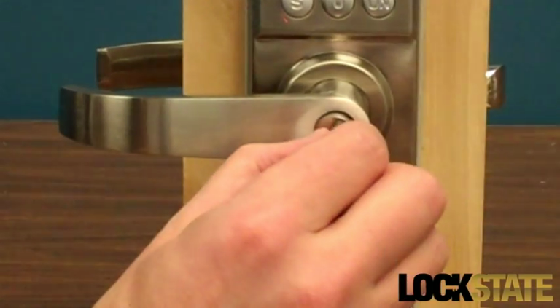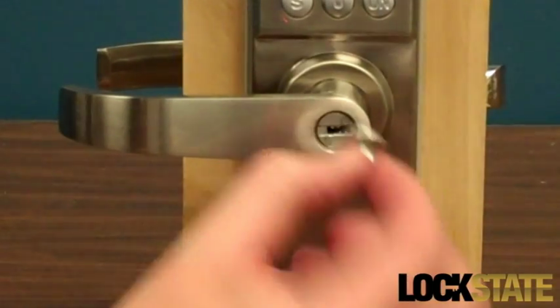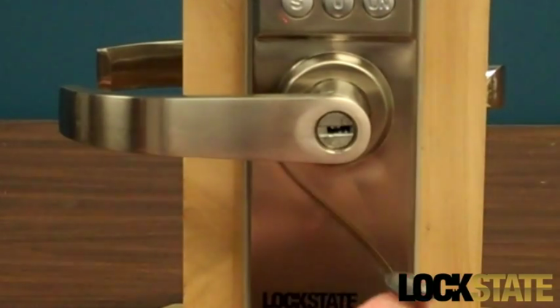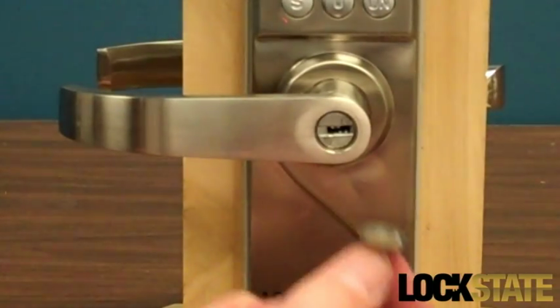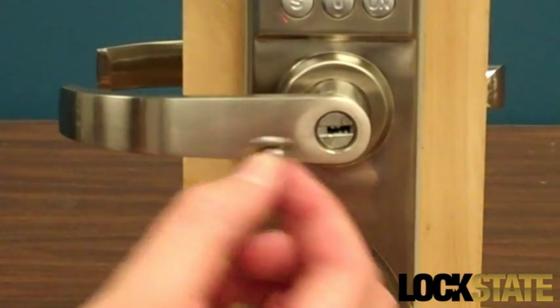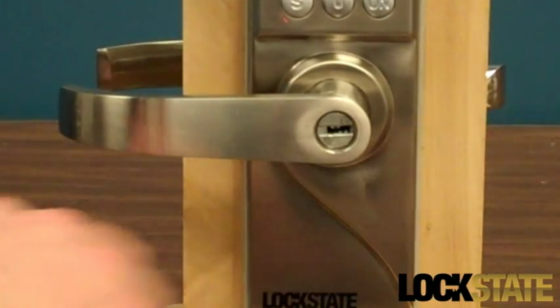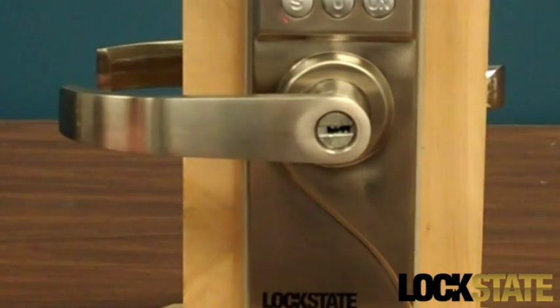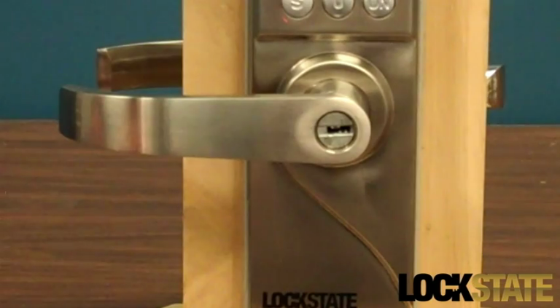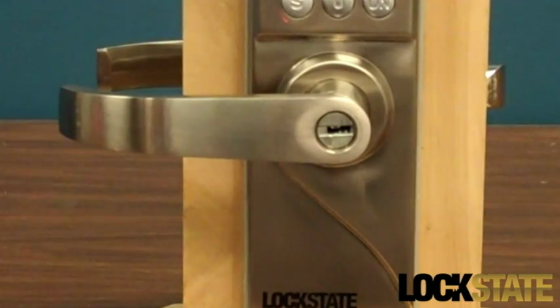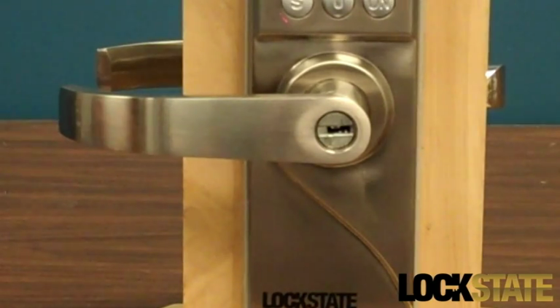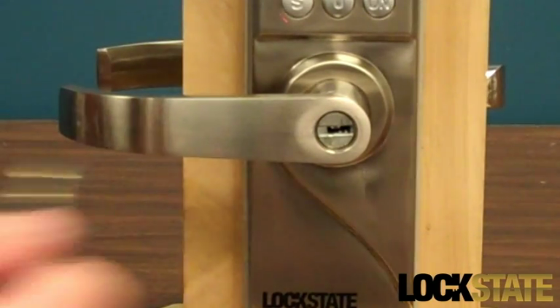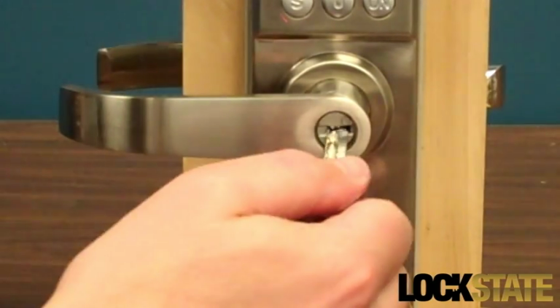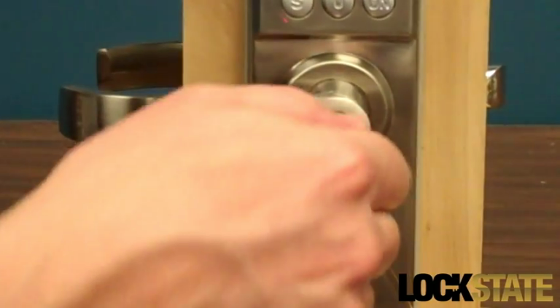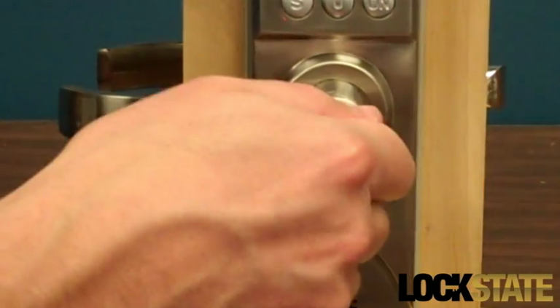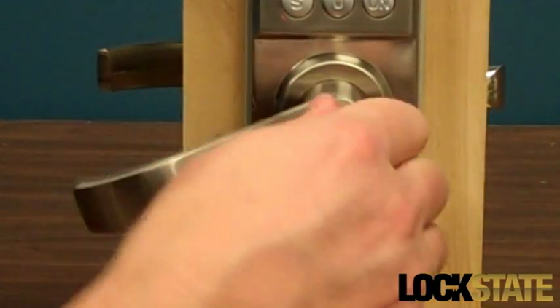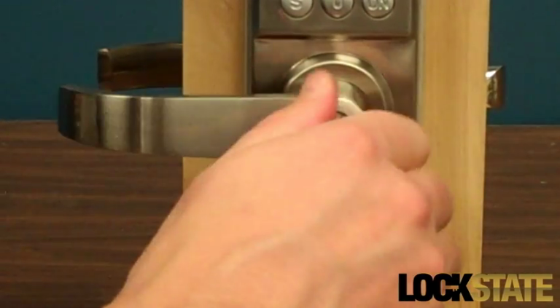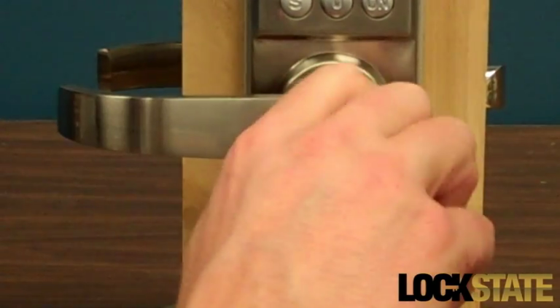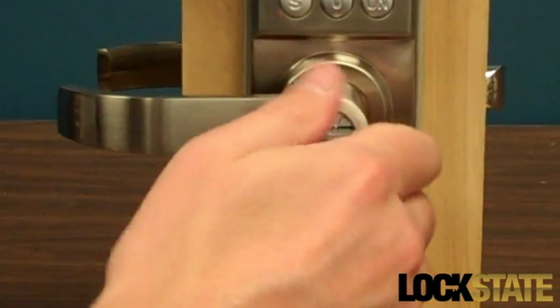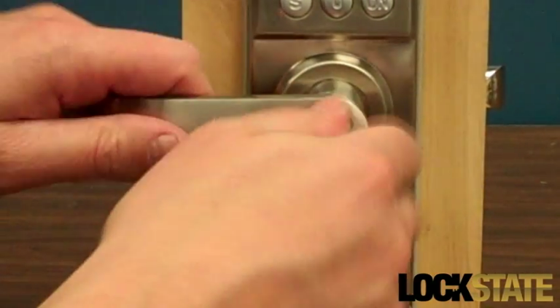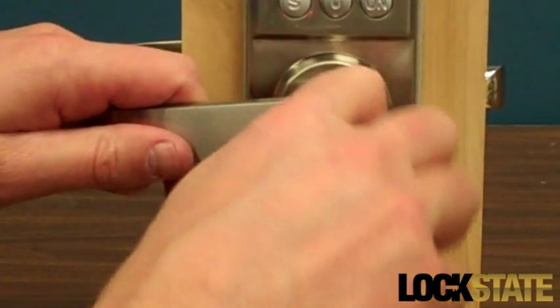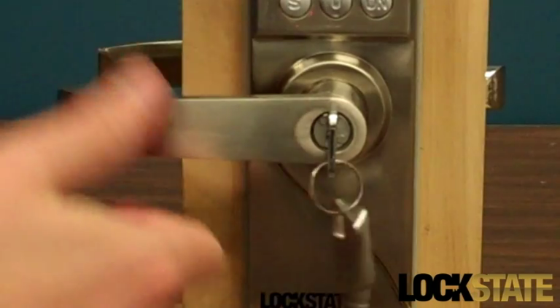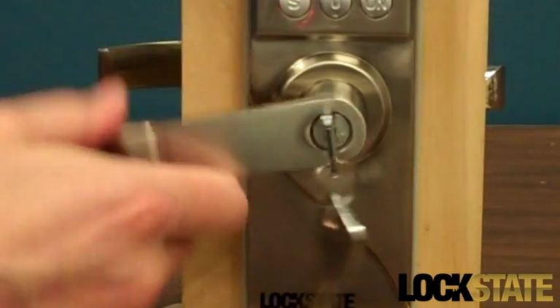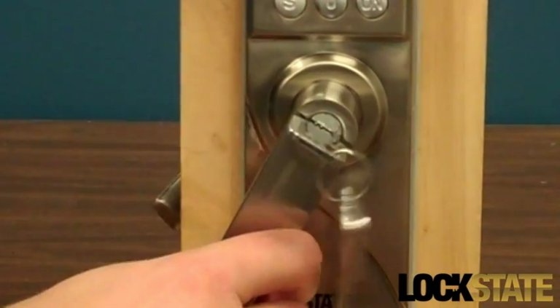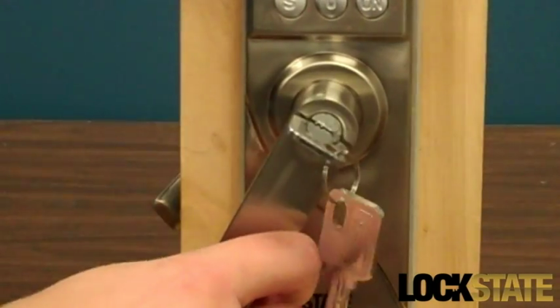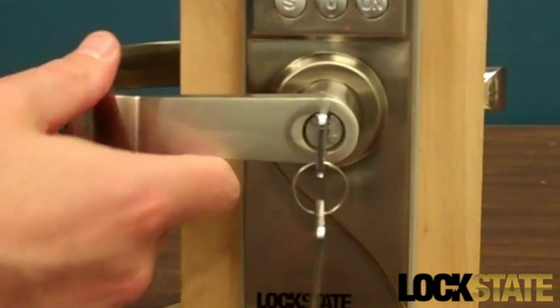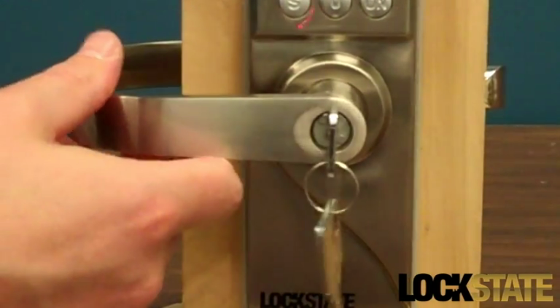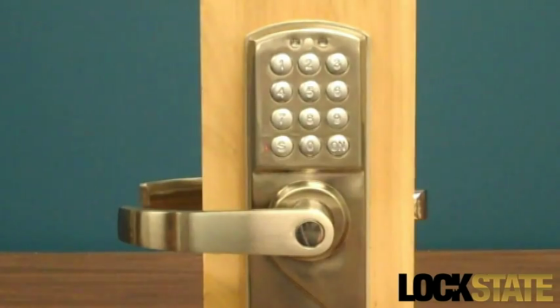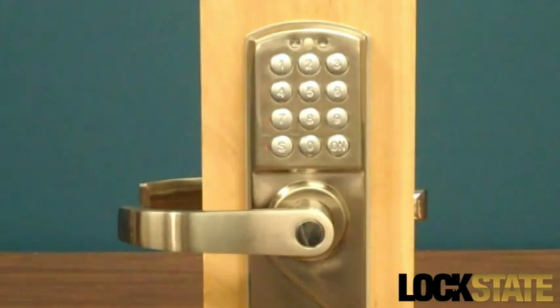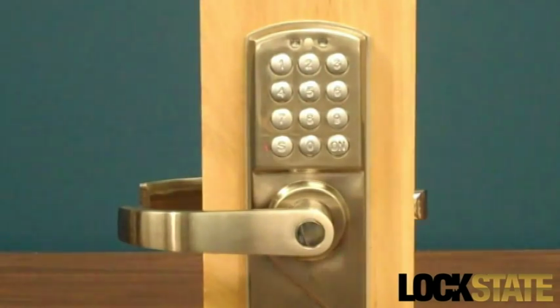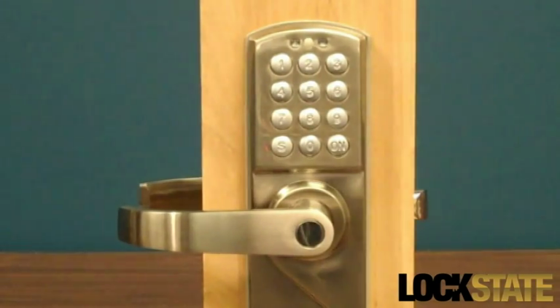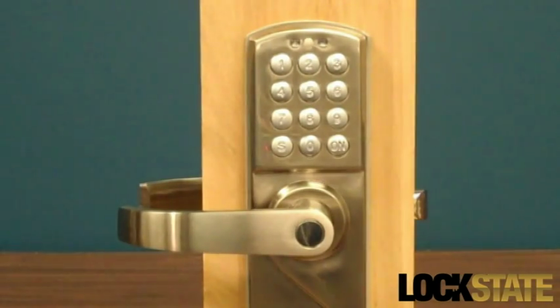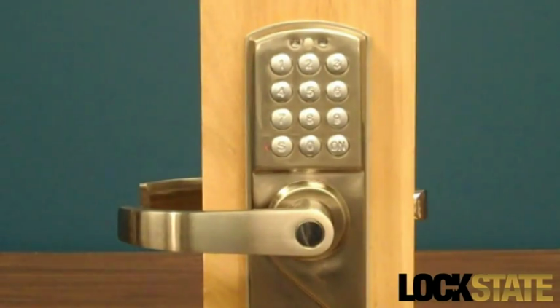To open the lock using a key override, remove the small cylindrical metal cap in the center of the door handle using a small magnet or screwdriver. Then insert the lock's key in the keyhole and turn to release the locking mechanism.